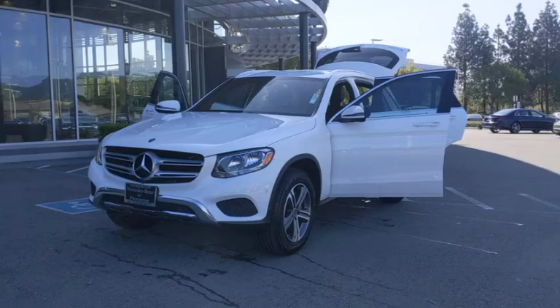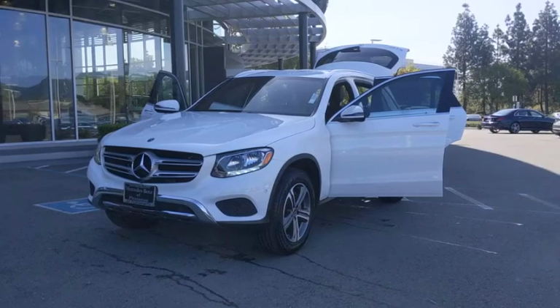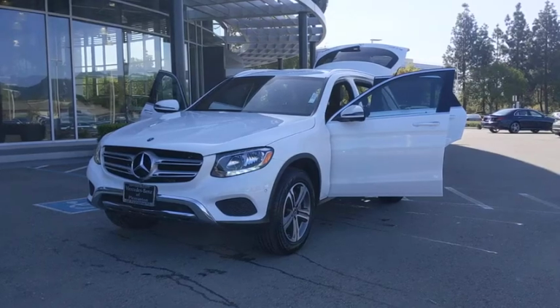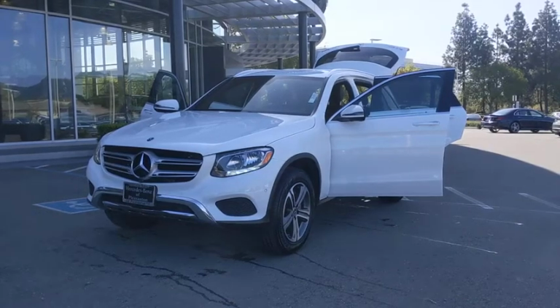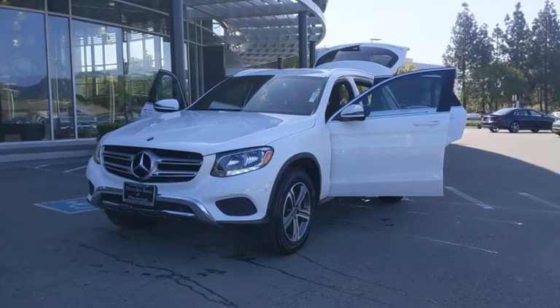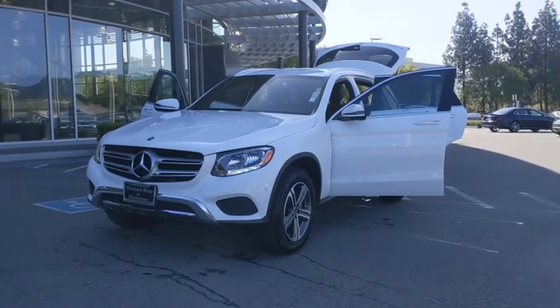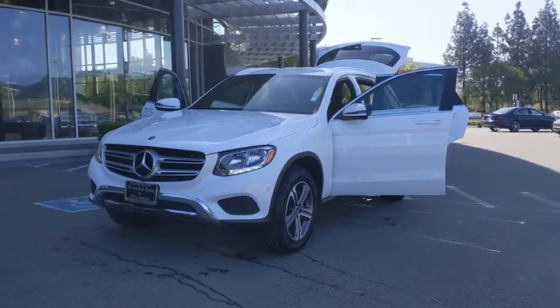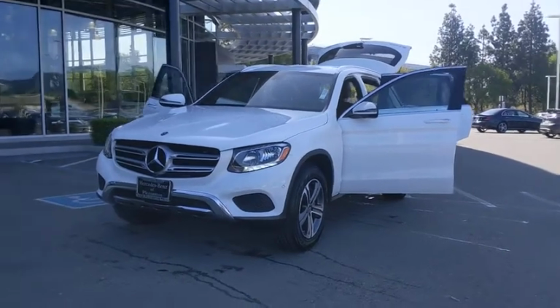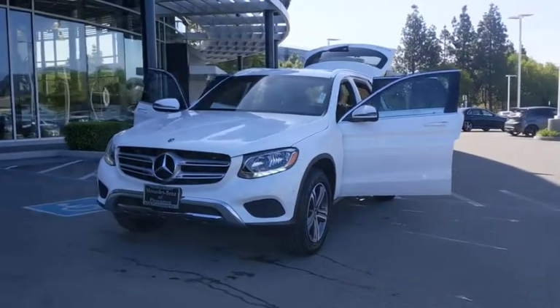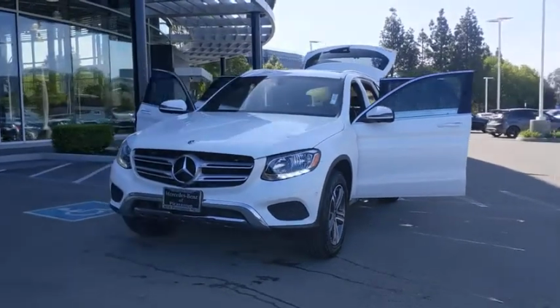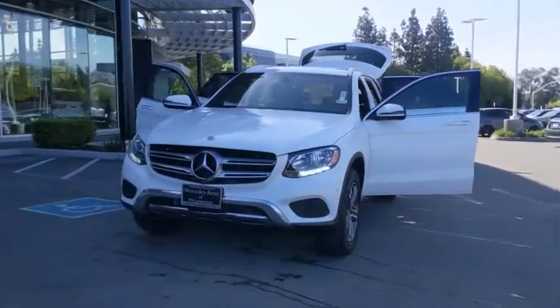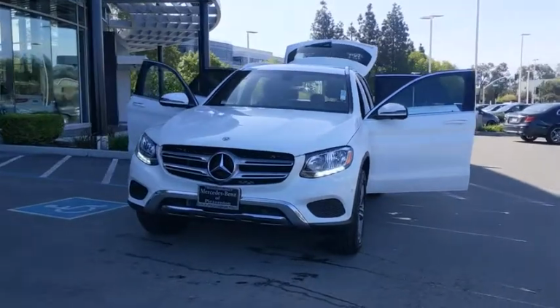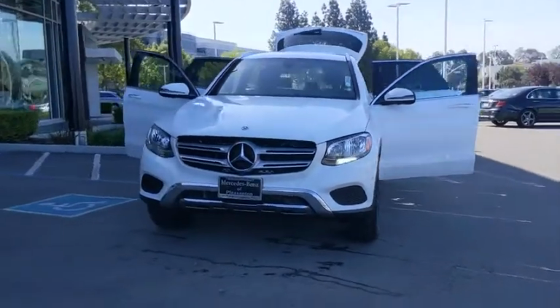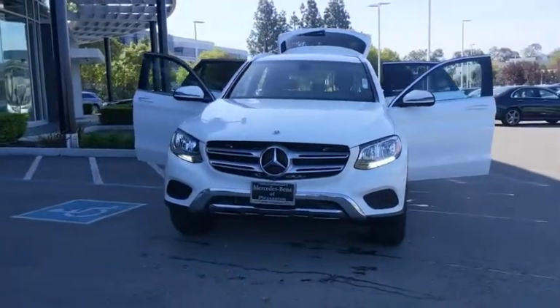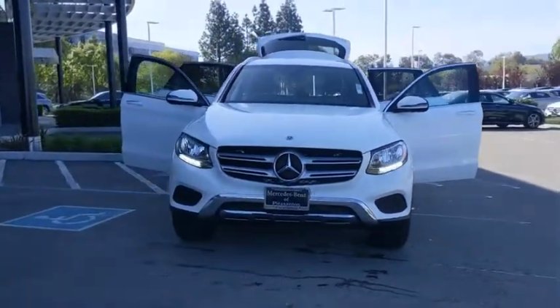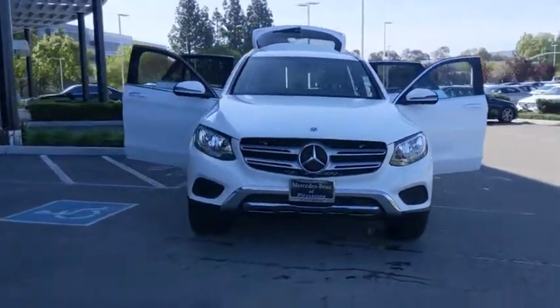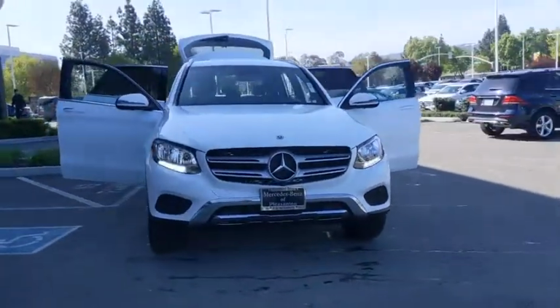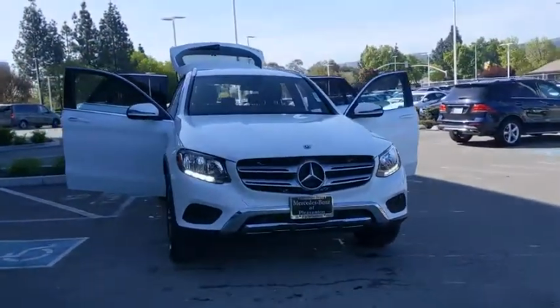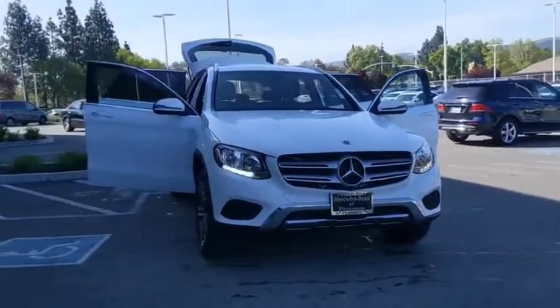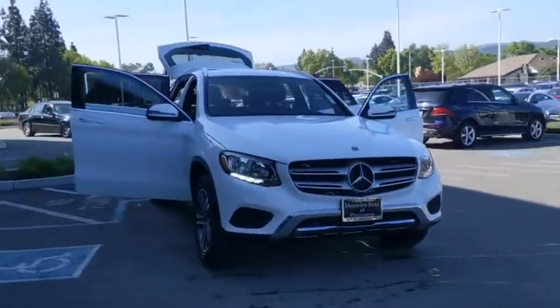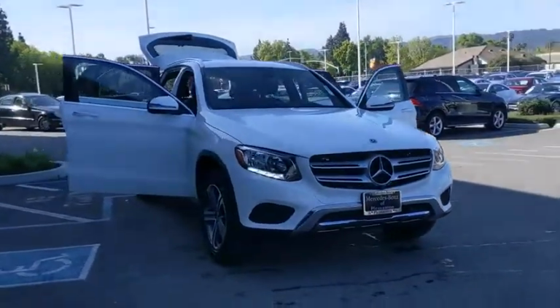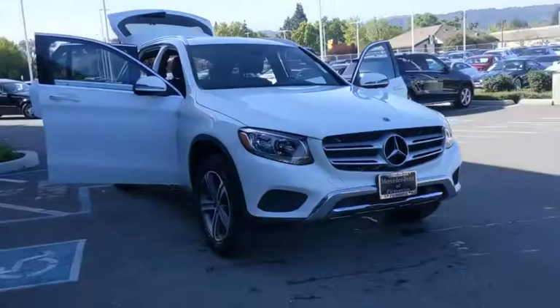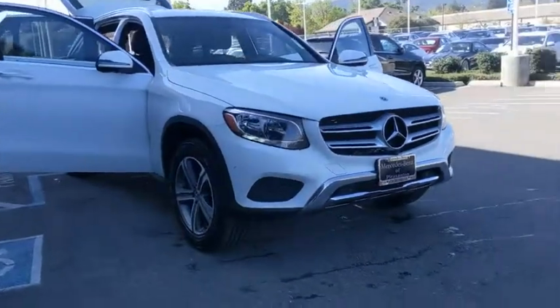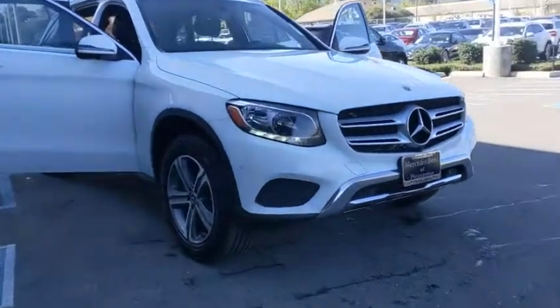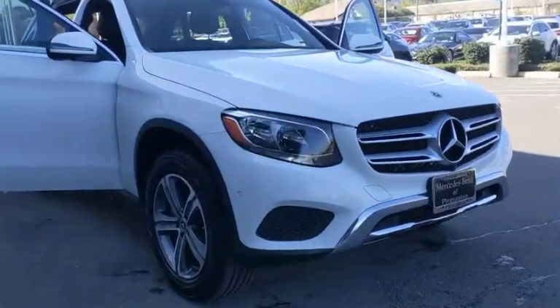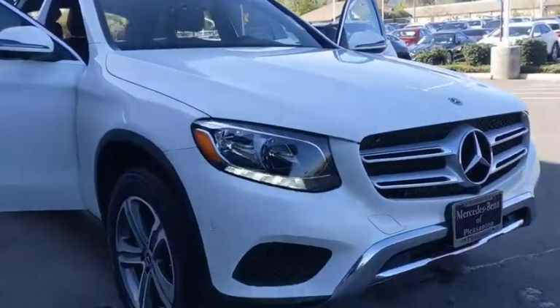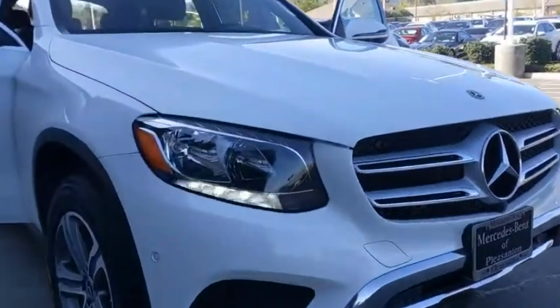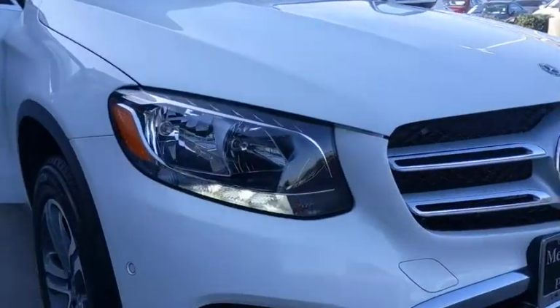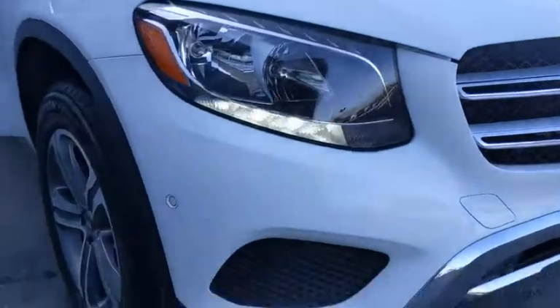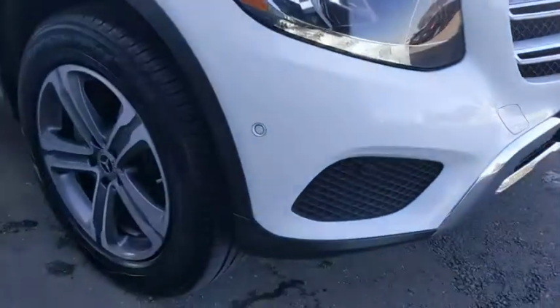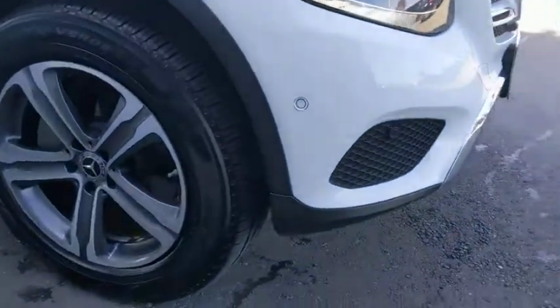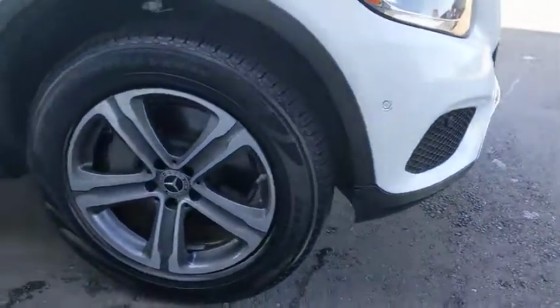Stop by and take a look at the 2019 Mercedes-Benz GLC. The Mercedes-Benz GLC sets the bar for the luxury SUV — a mid-size SUV that's all lean muscle and has a roomy new cabin full of style and substance.